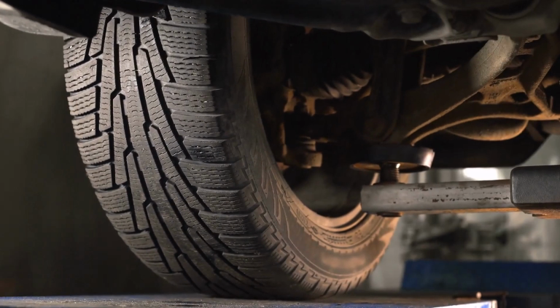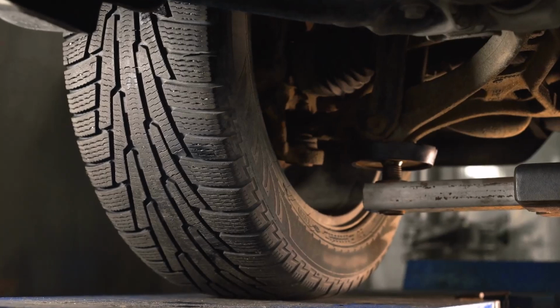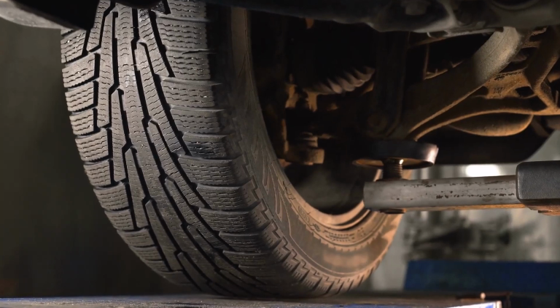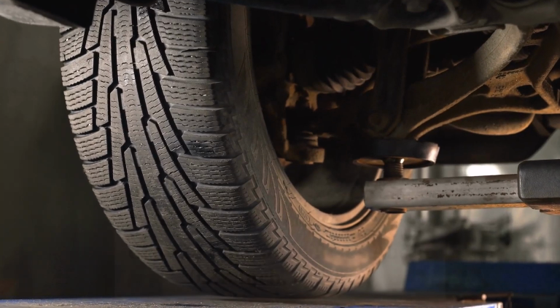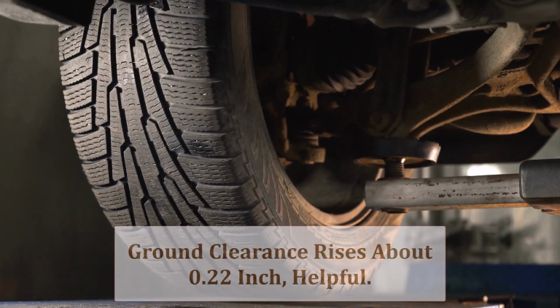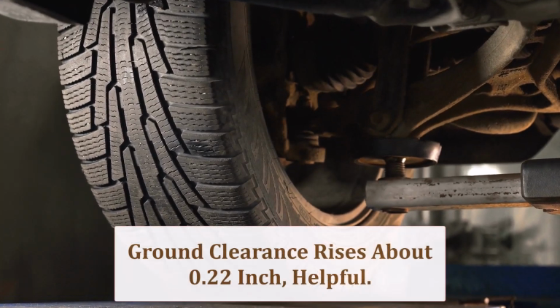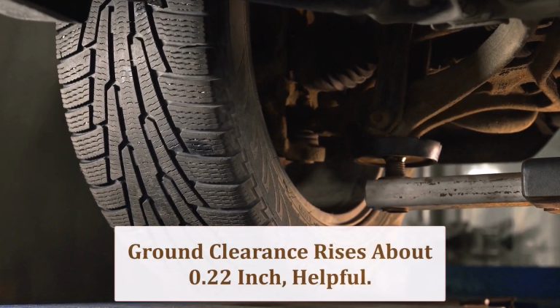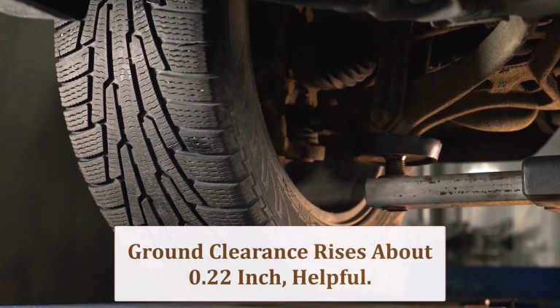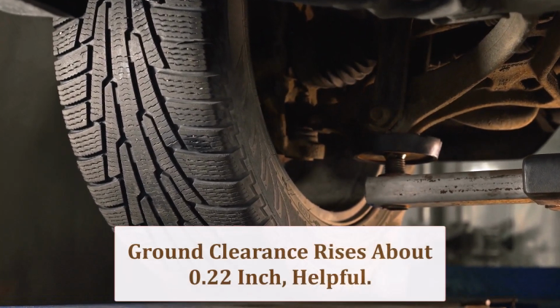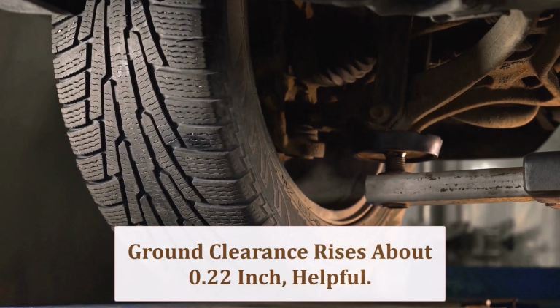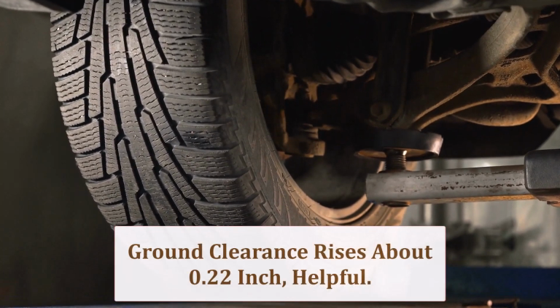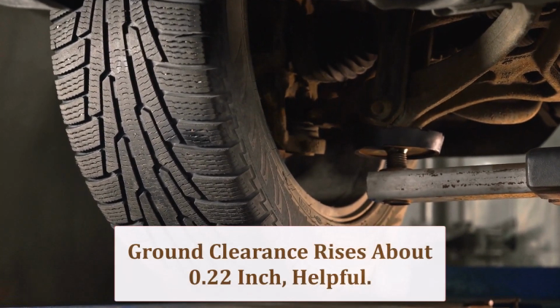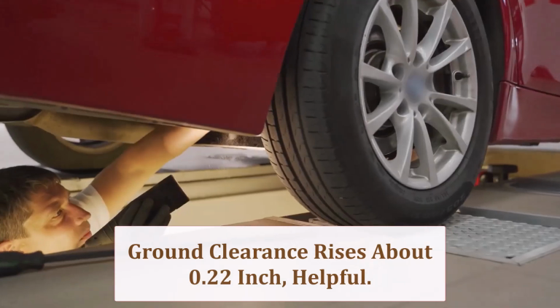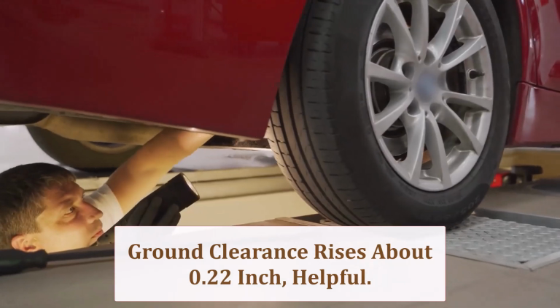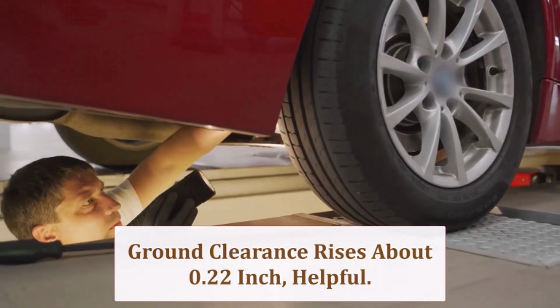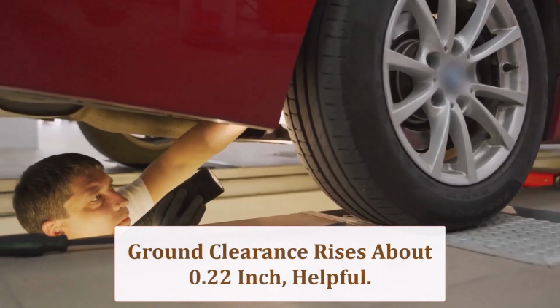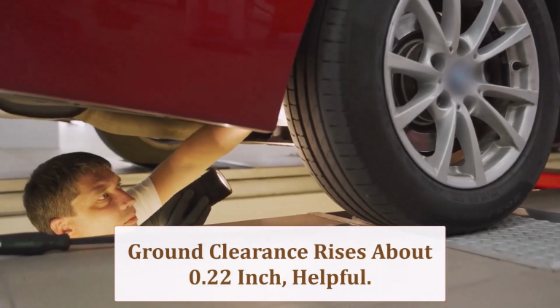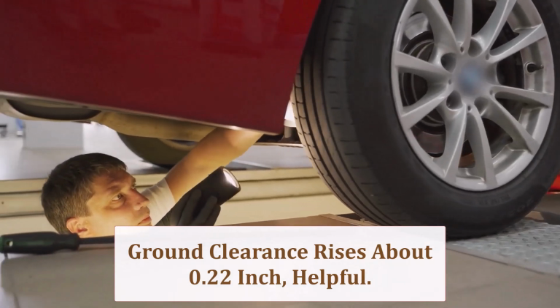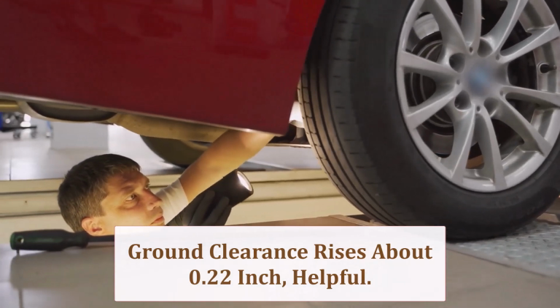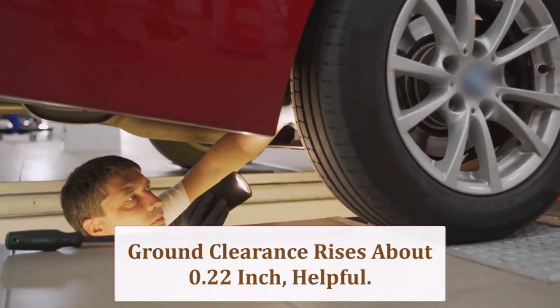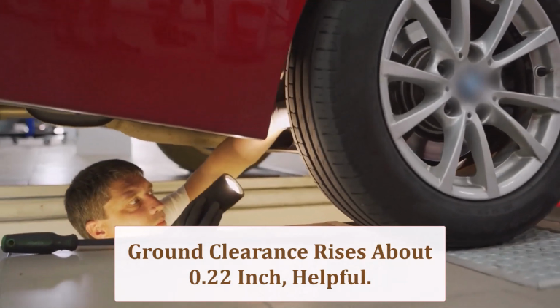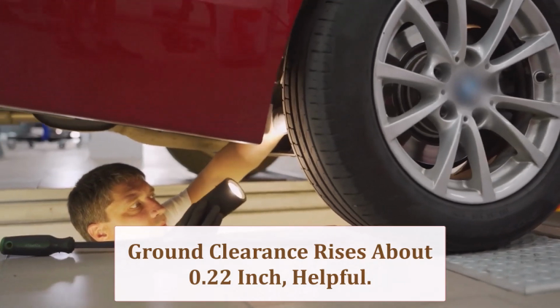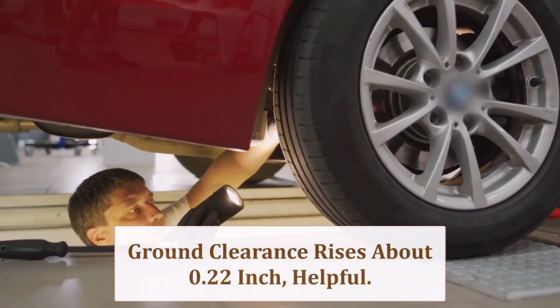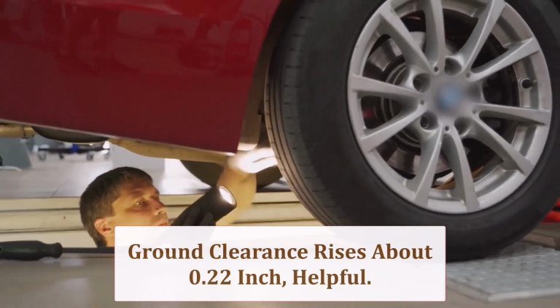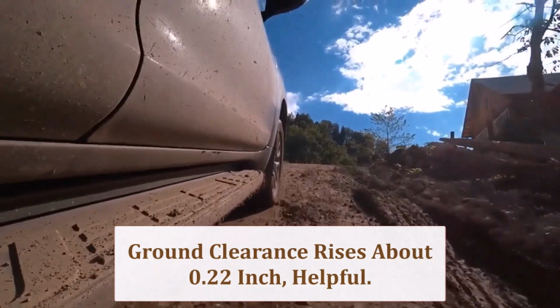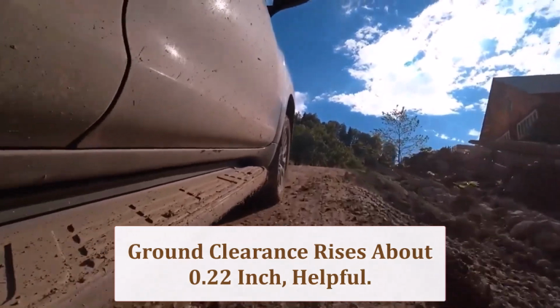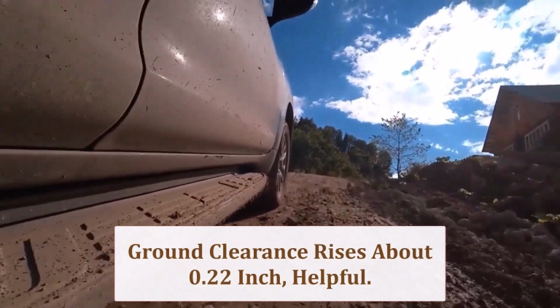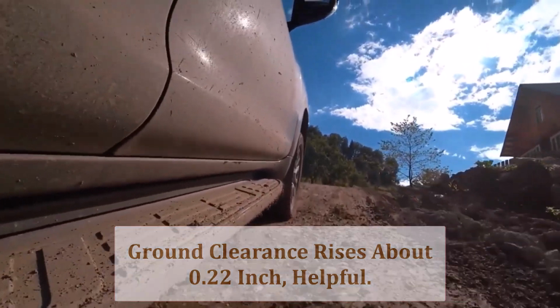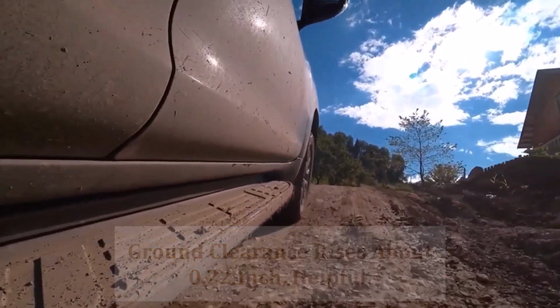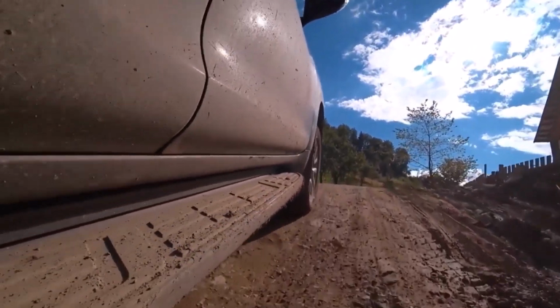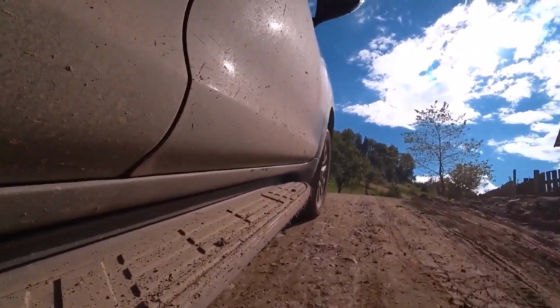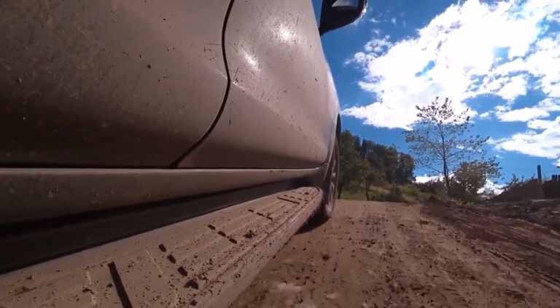The half-inch diameter bump lifts axles by roughly 0.22 inch — barely noticeable to passengers, yet enough to spare exhaust flanges from scraping steep driveway crowns and help front splitters clear taller speed bumps during daily urban driving.